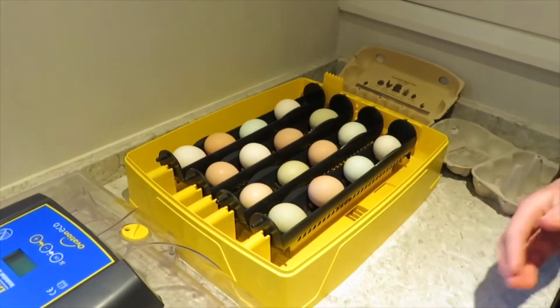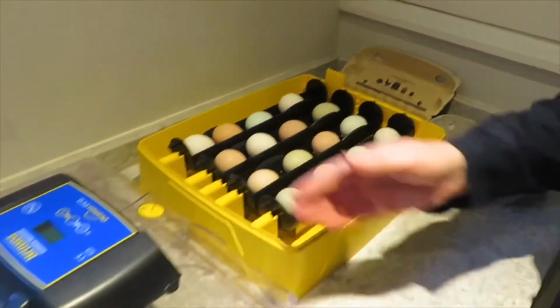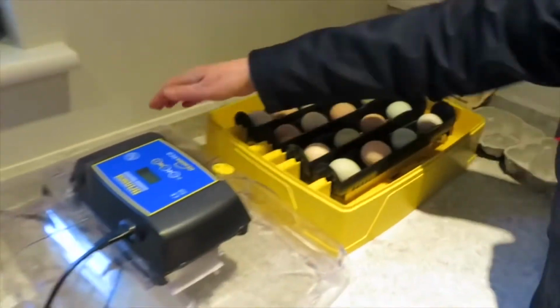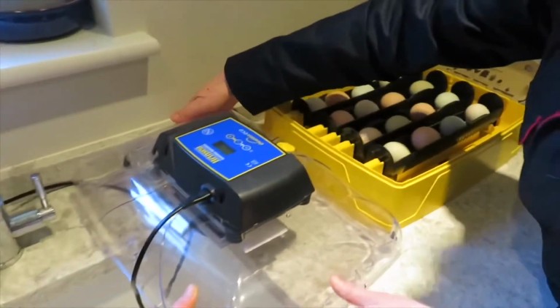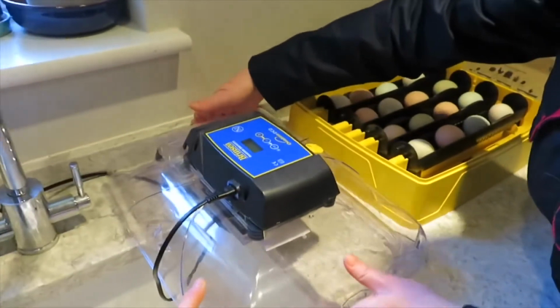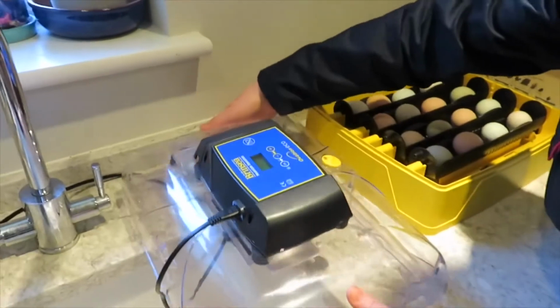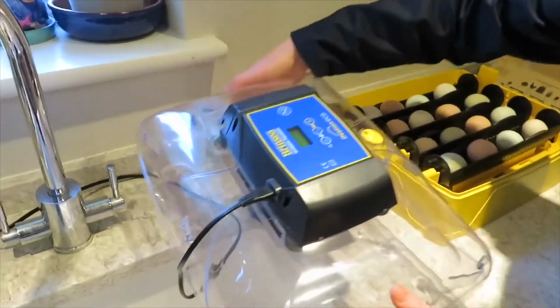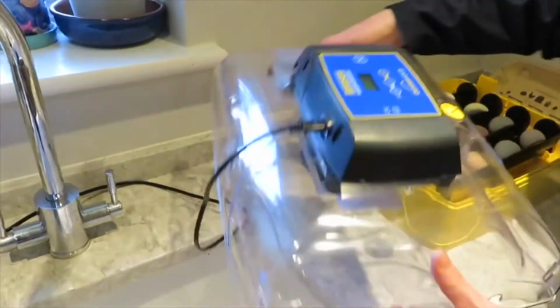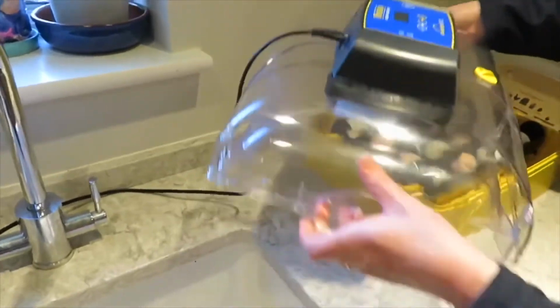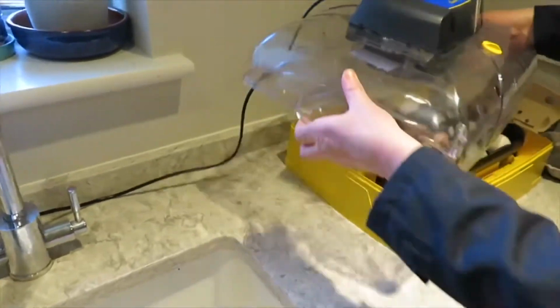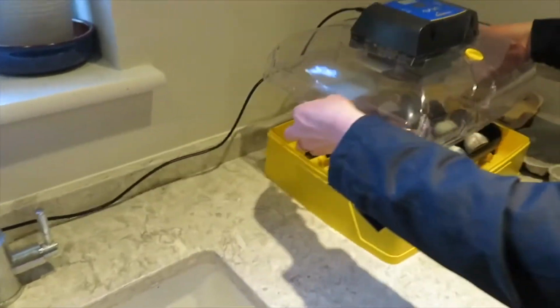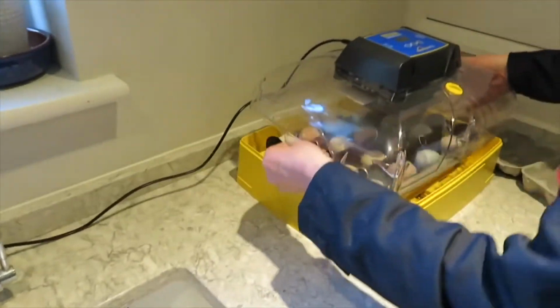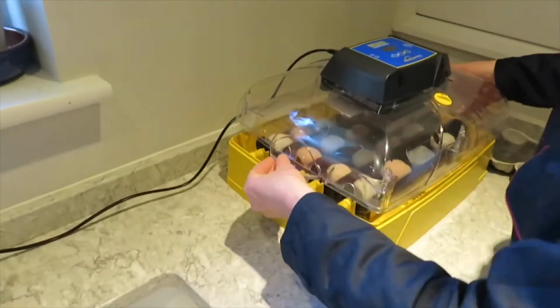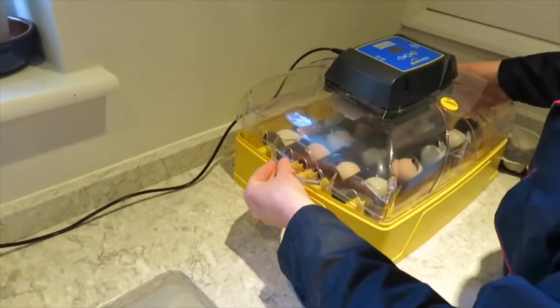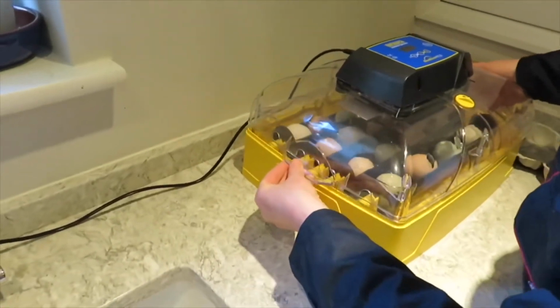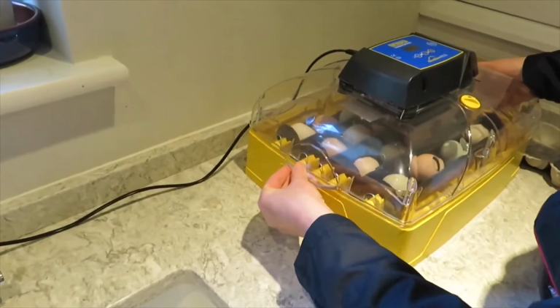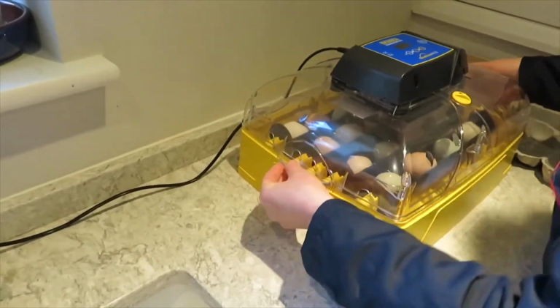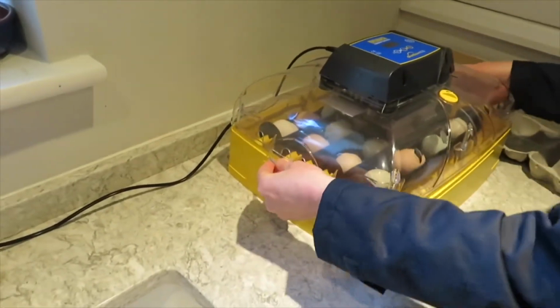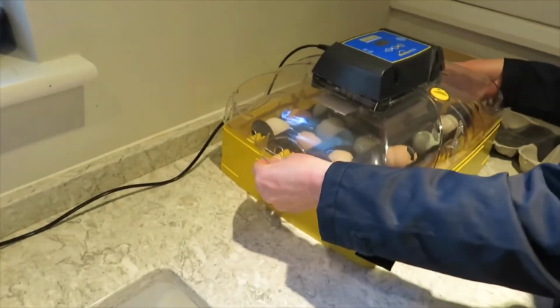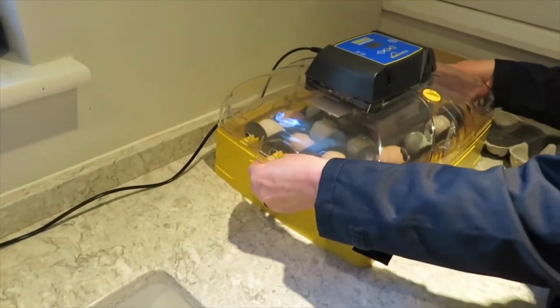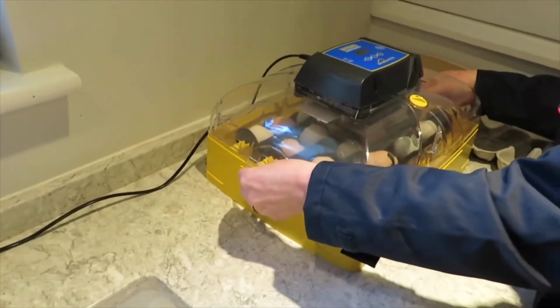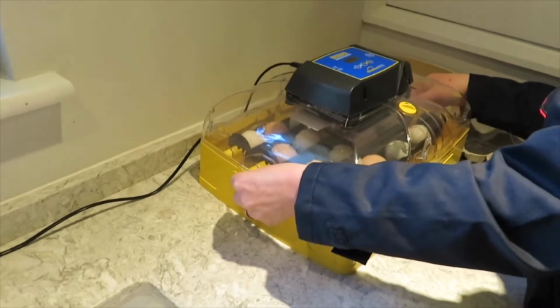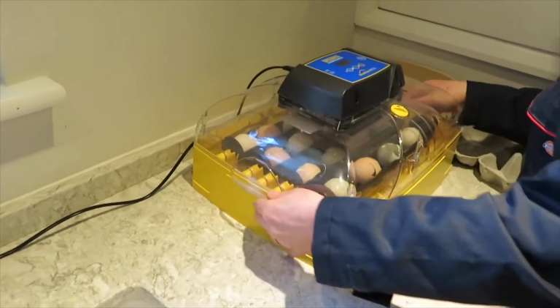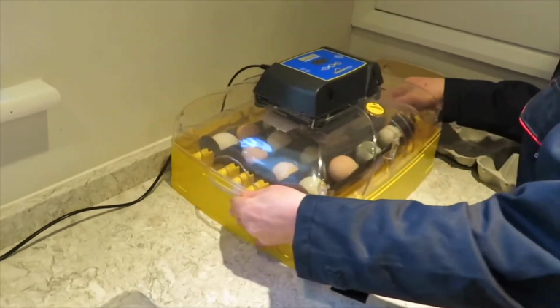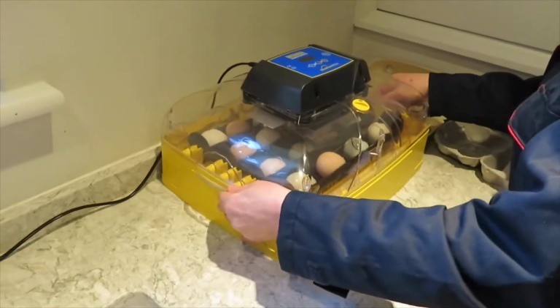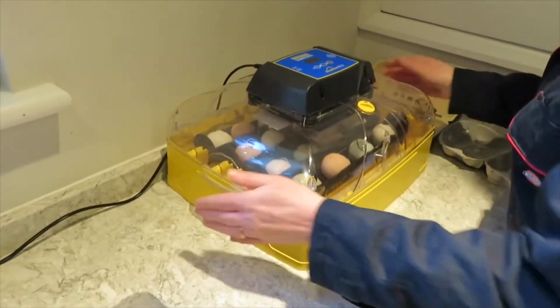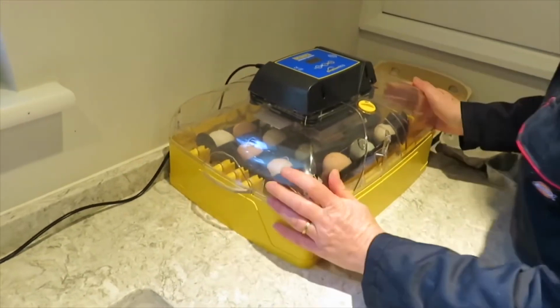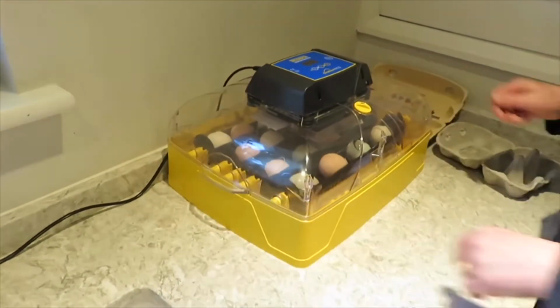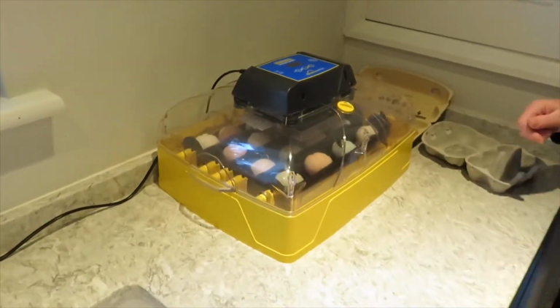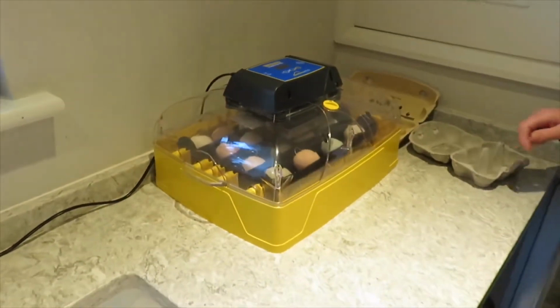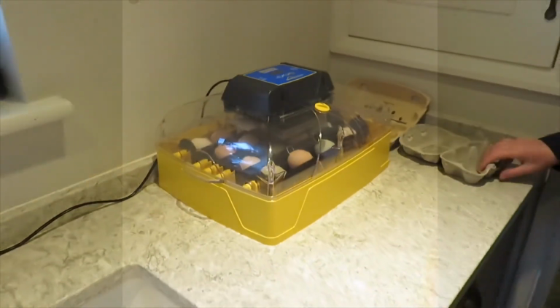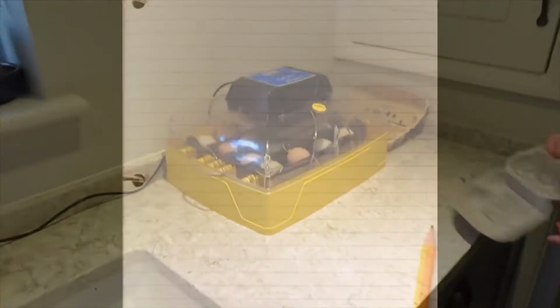We'll put the lid back on so that the eggs stay at the right temperature for the next 21 days. That's it — all ready to go.